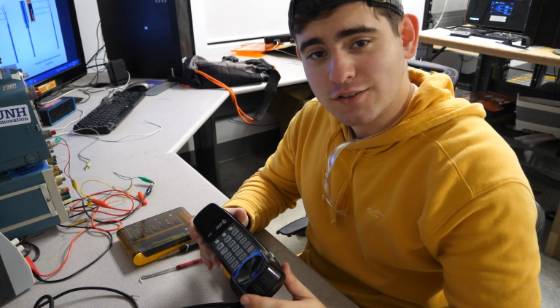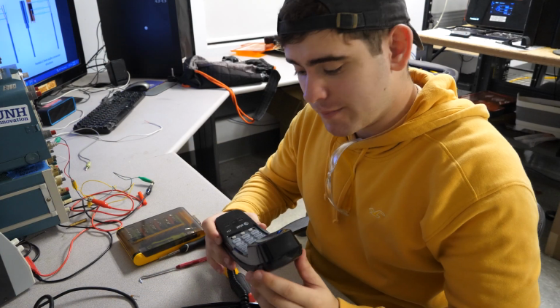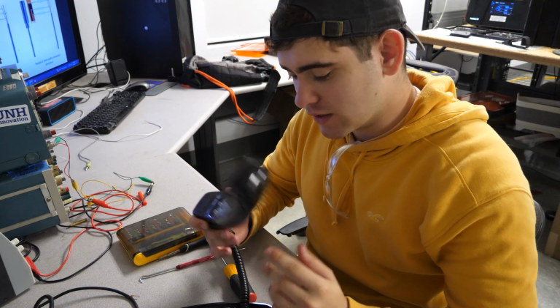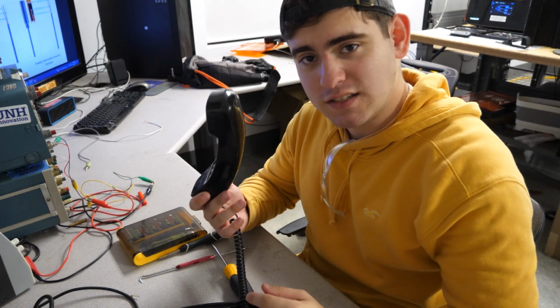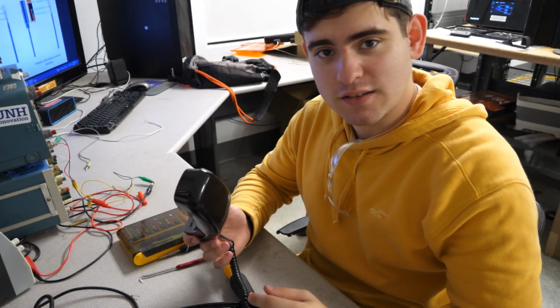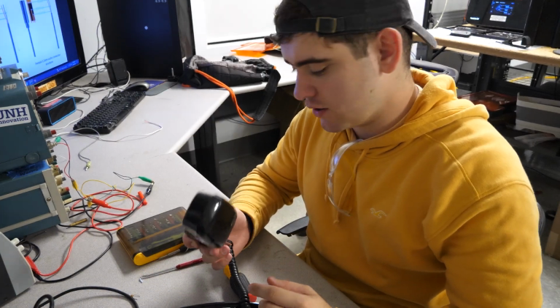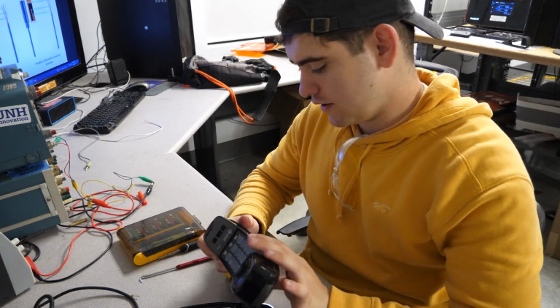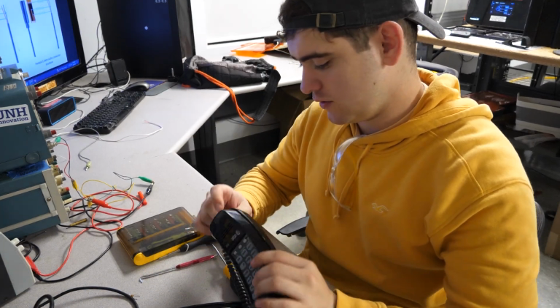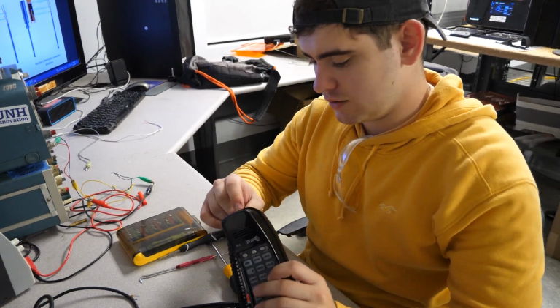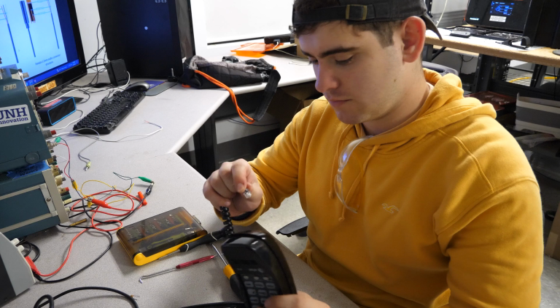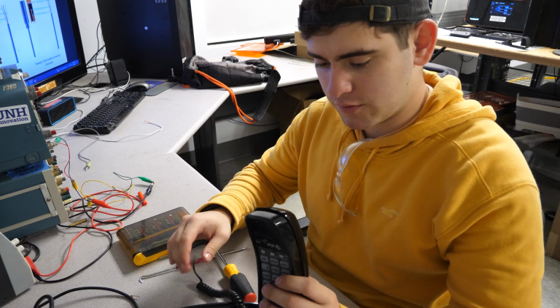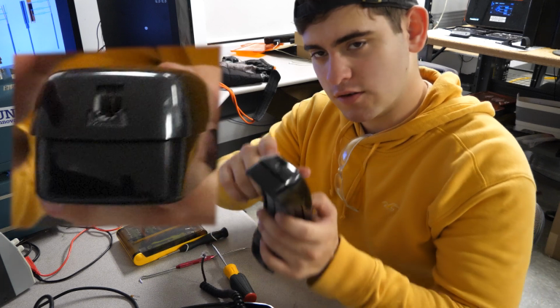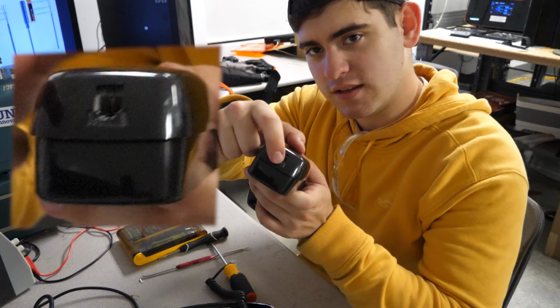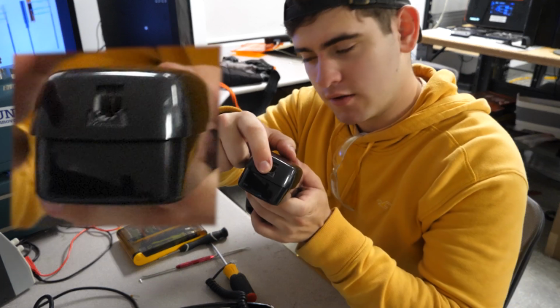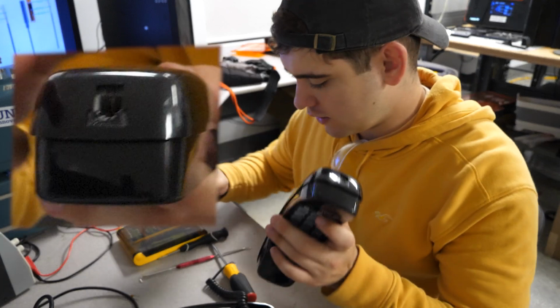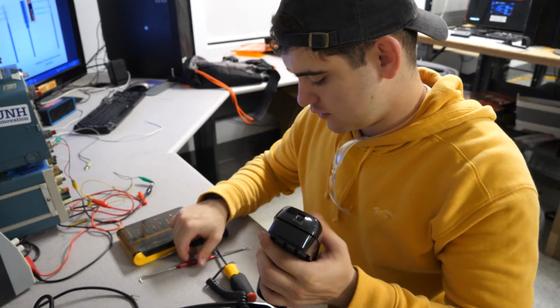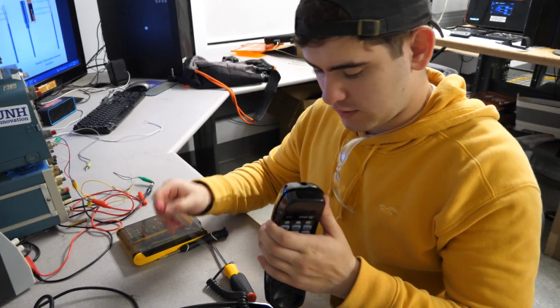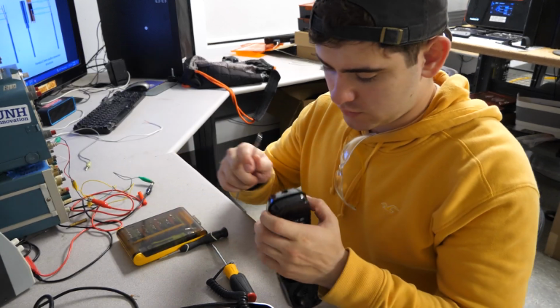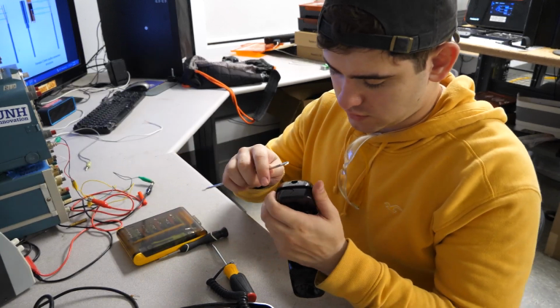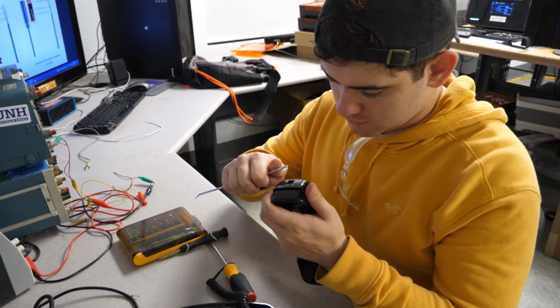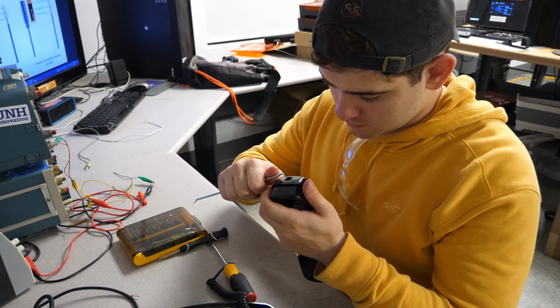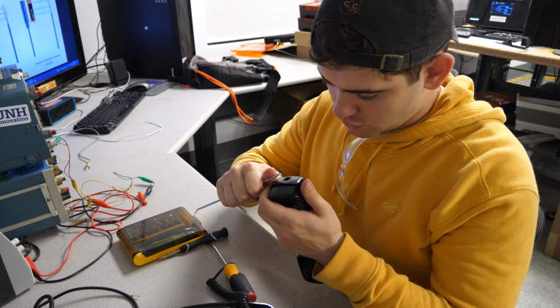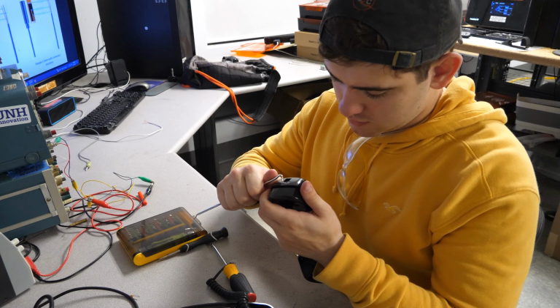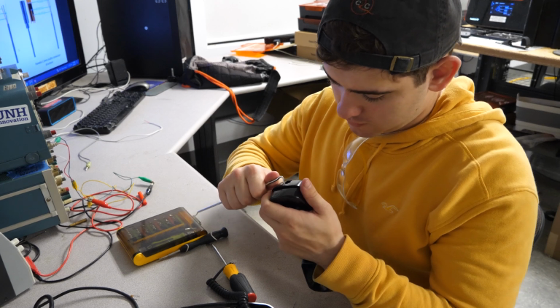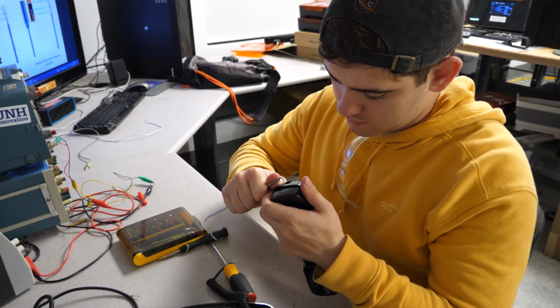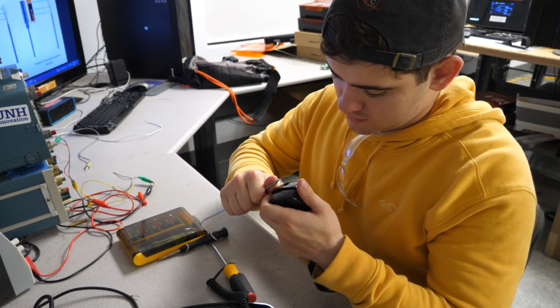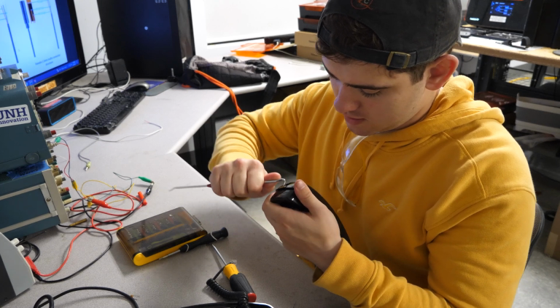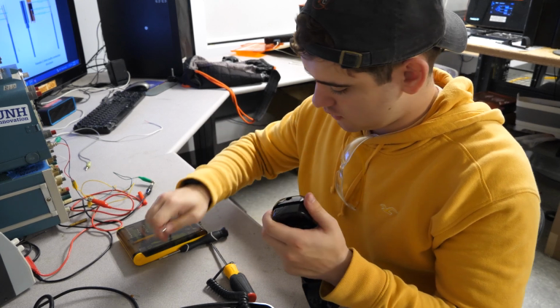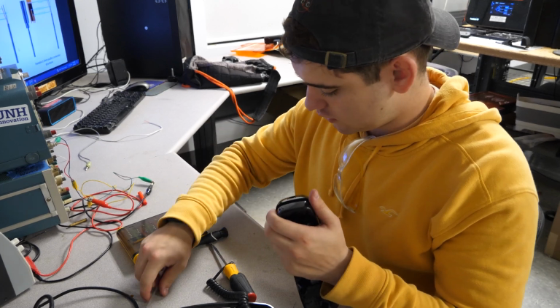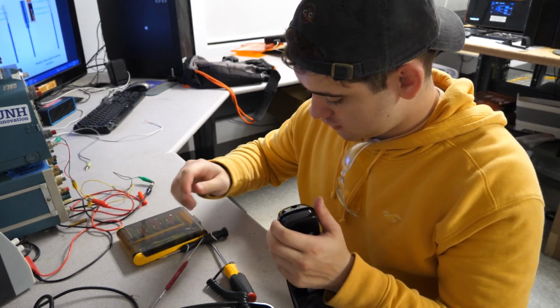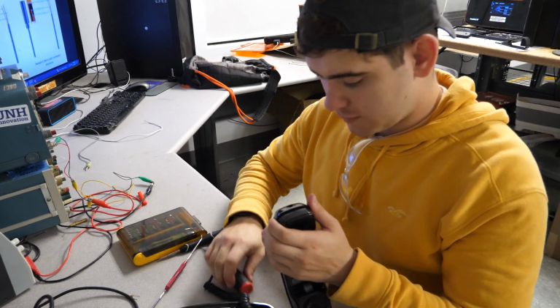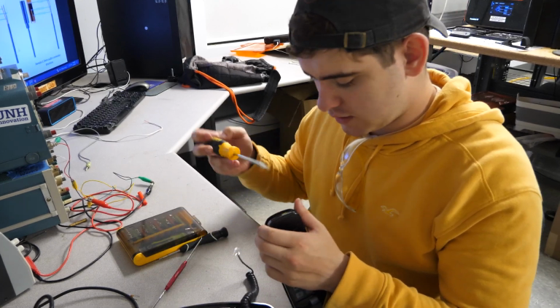Alright, so apparently it's really easy to take this thing apart. All you have to do is pop out the cord and there's a little tab right there. All you have to do is just push in a fair bit and it will come undone.